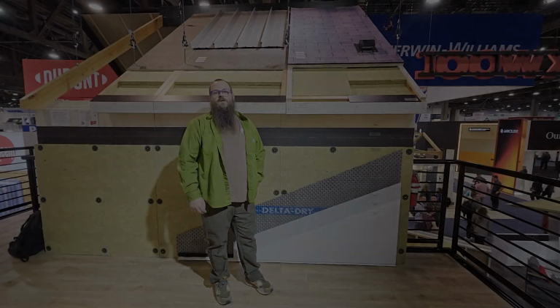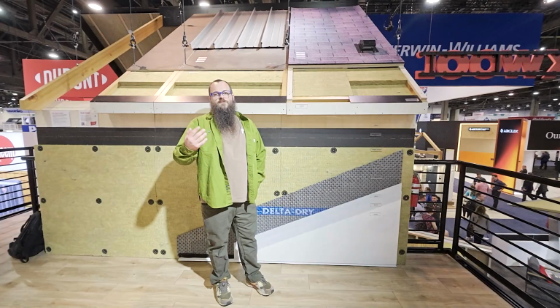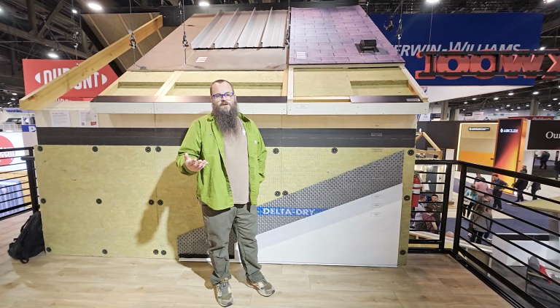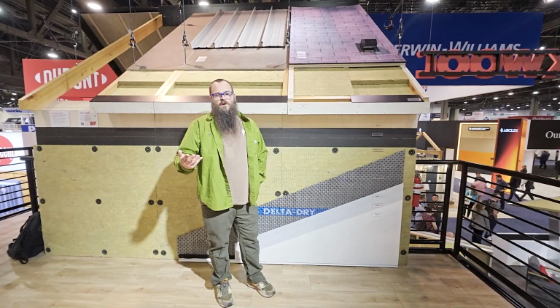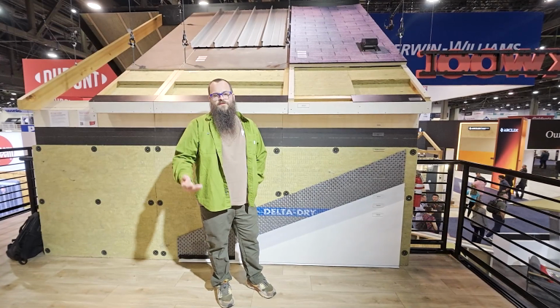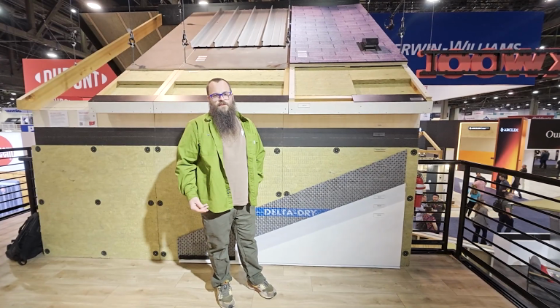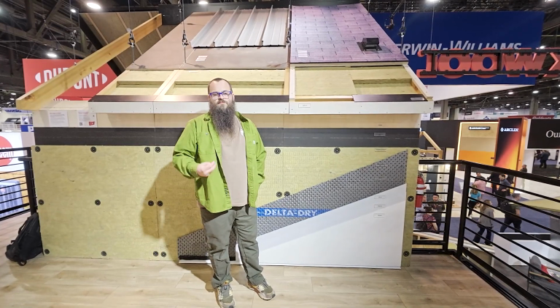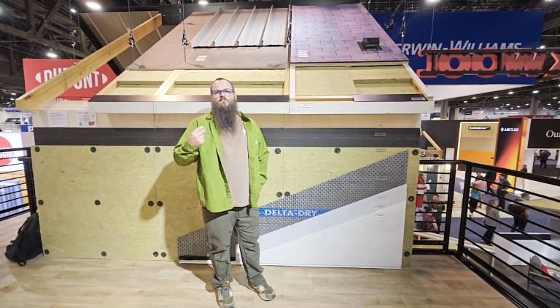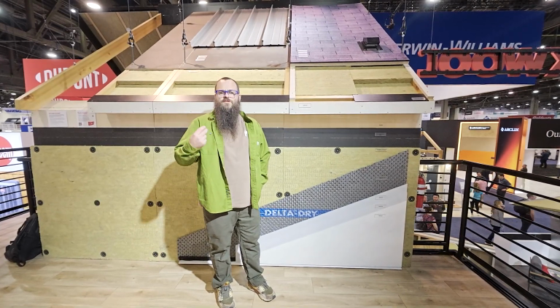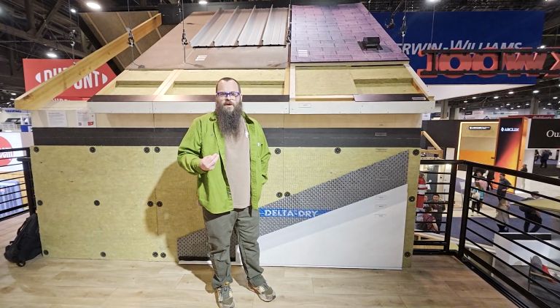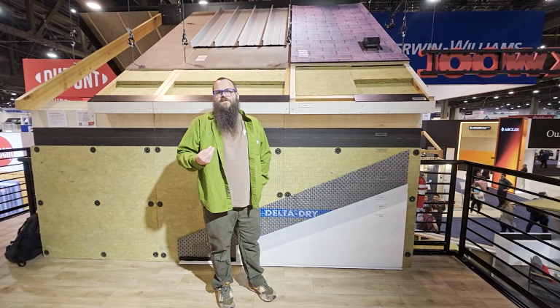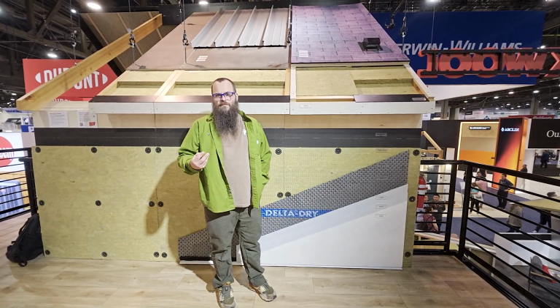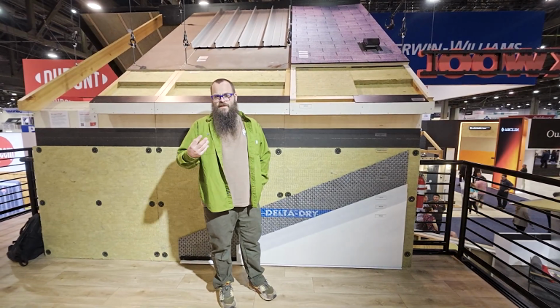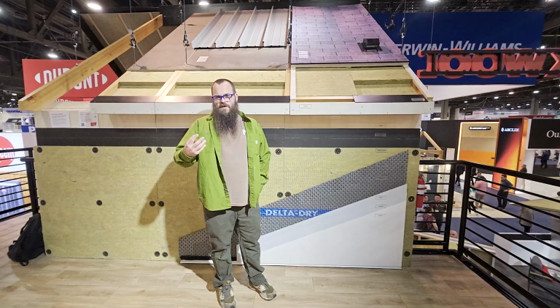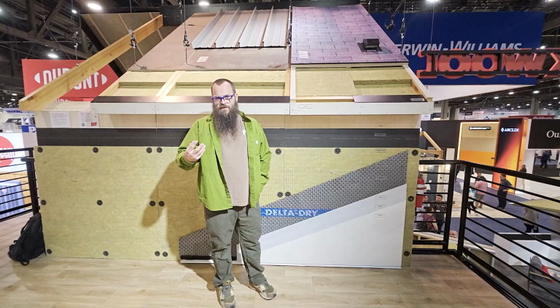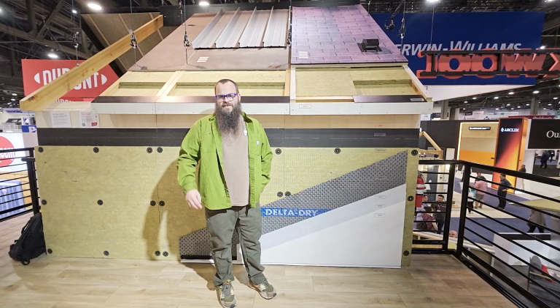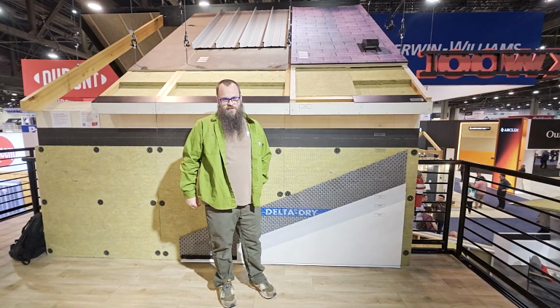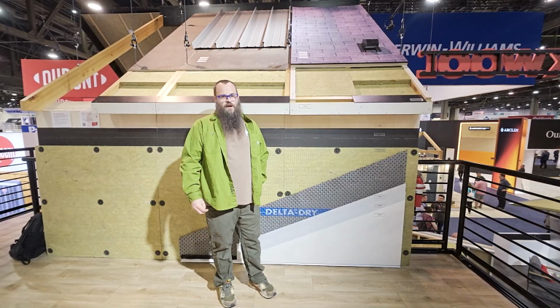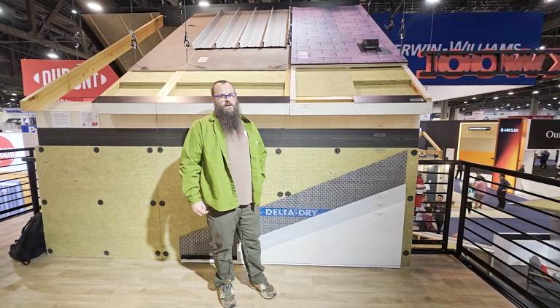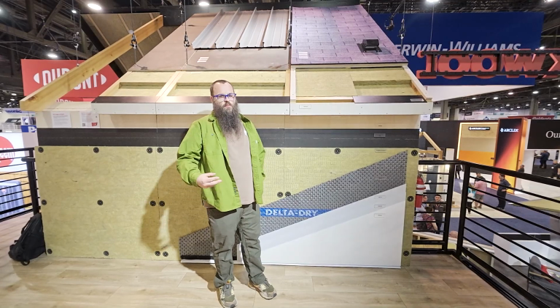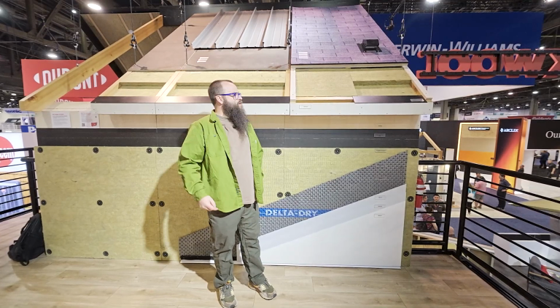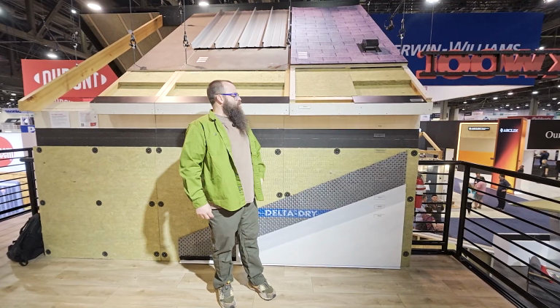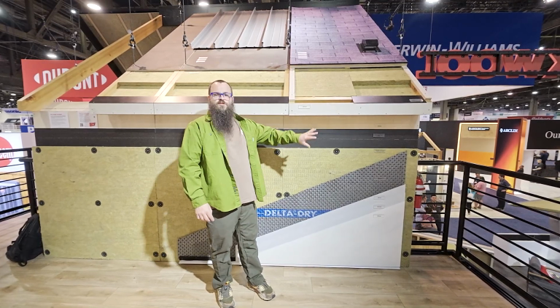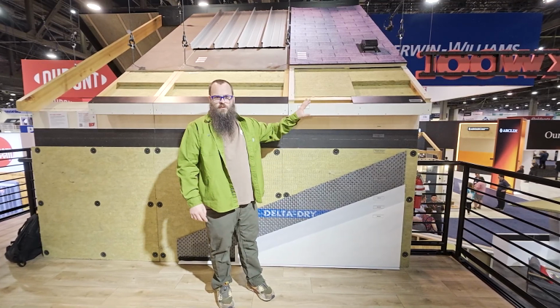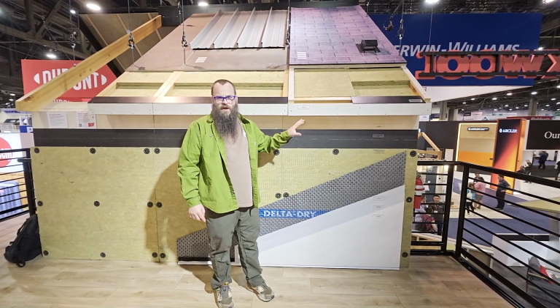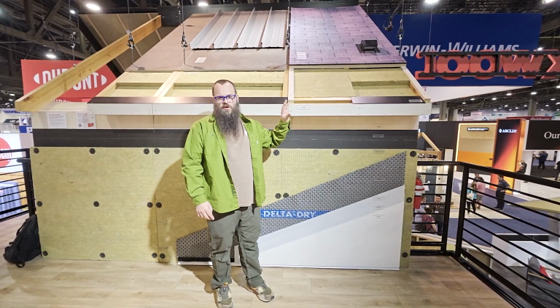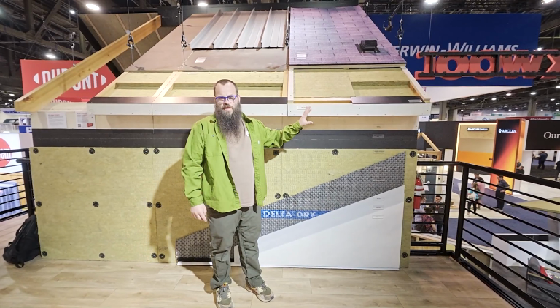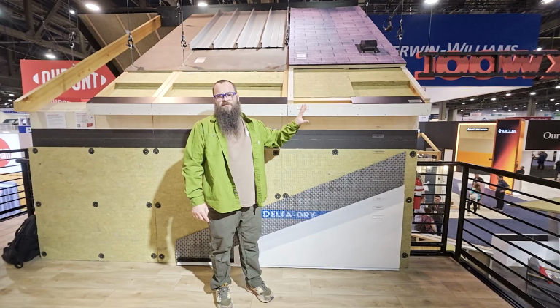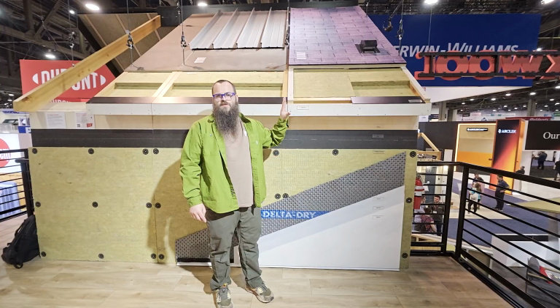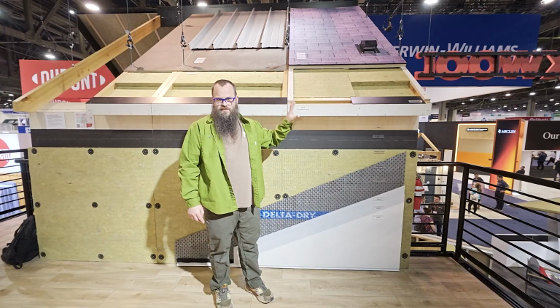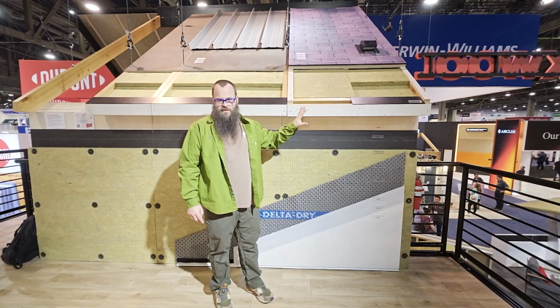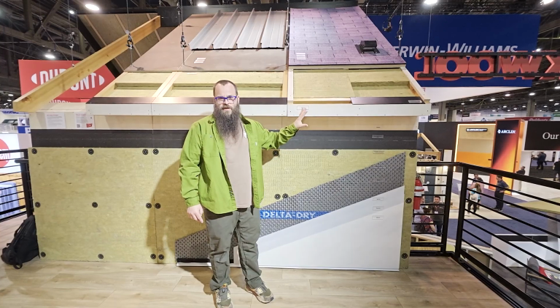We're here in the Rockwell booth at IBS and we're wanting to talk about a very timely set of building assemblies right now in our world. These are WUI — Wildland Urban Interface — assemblies right here.